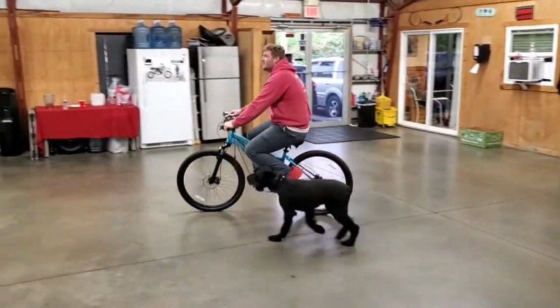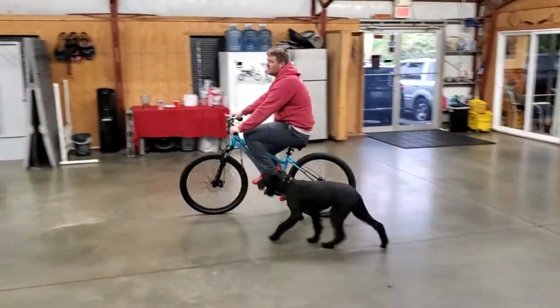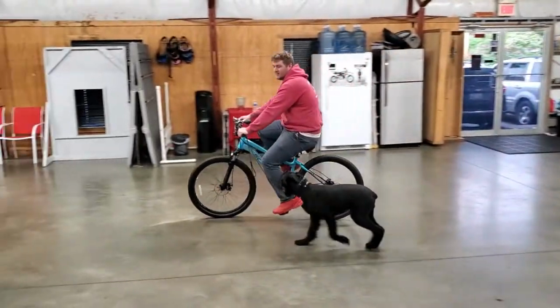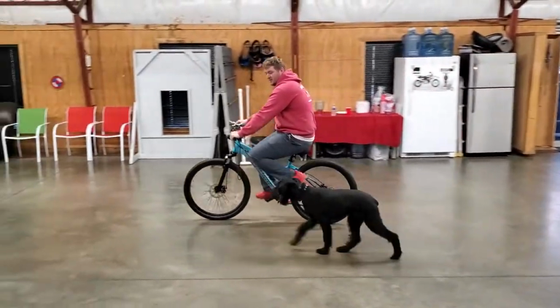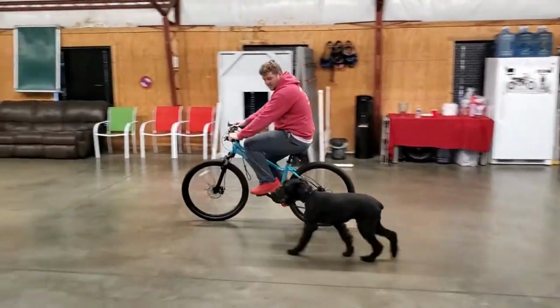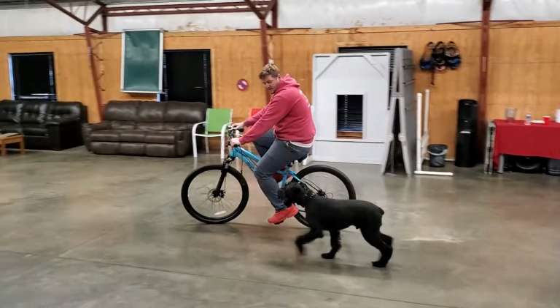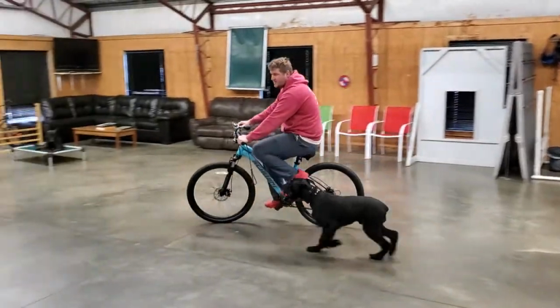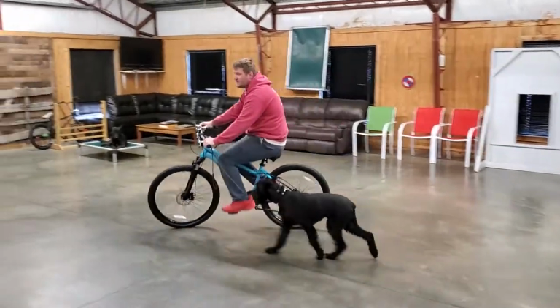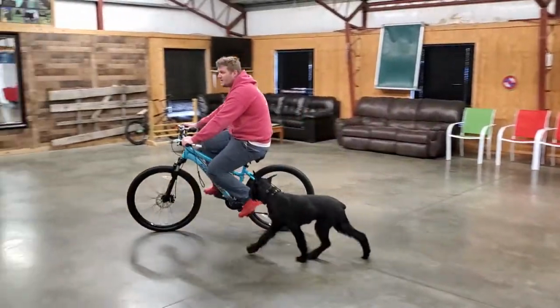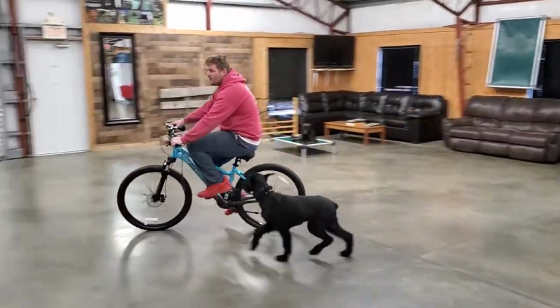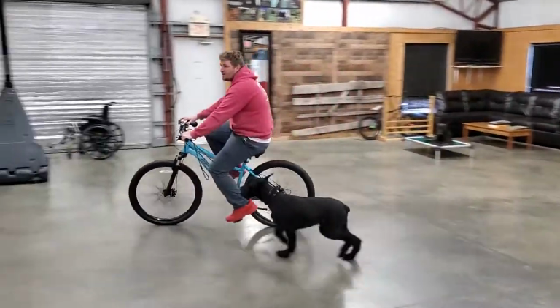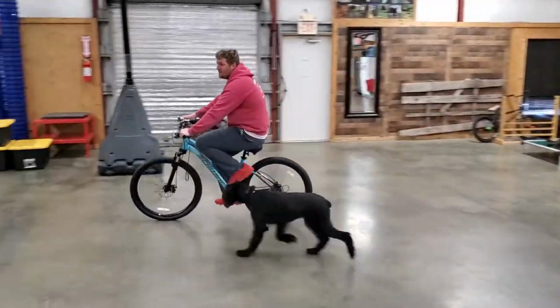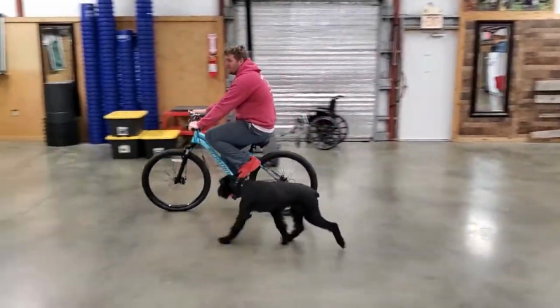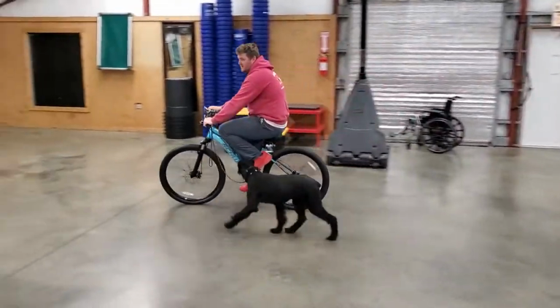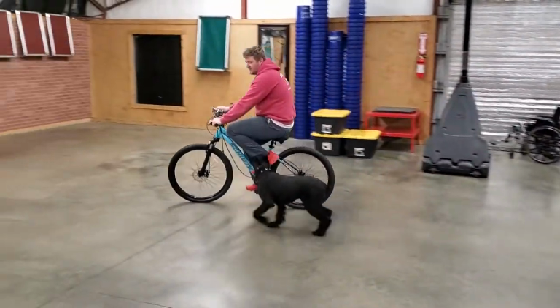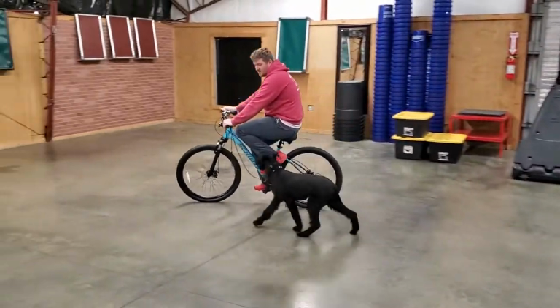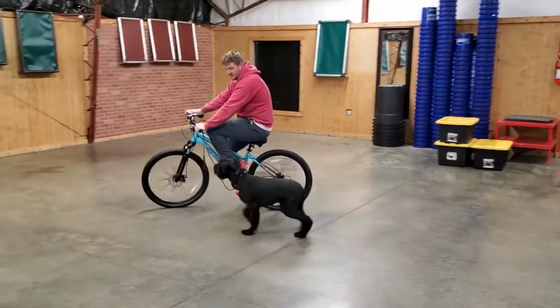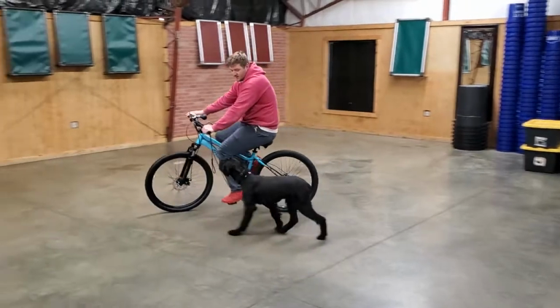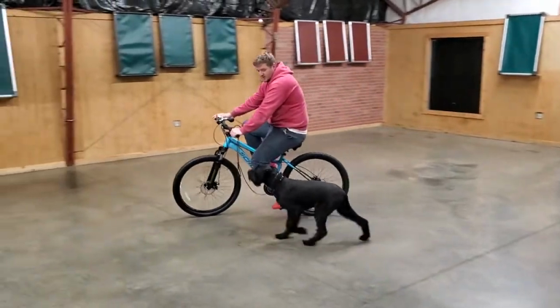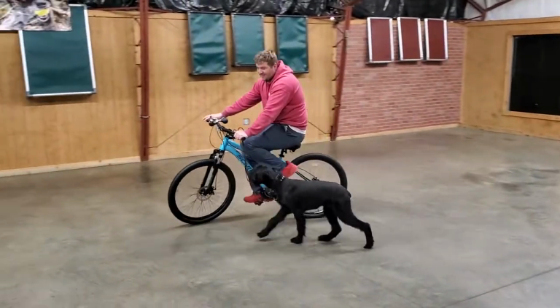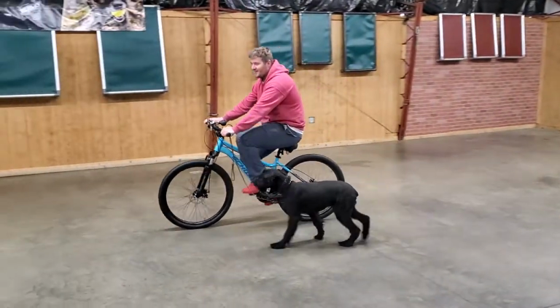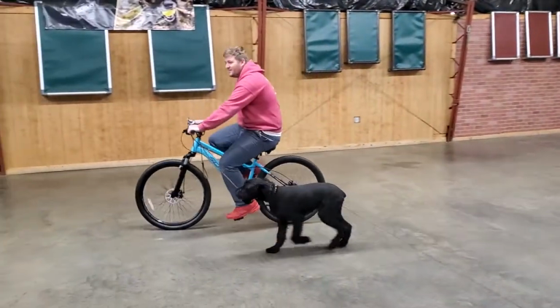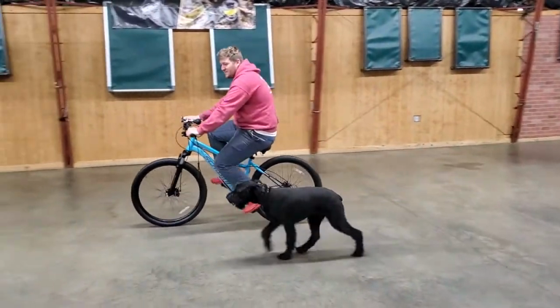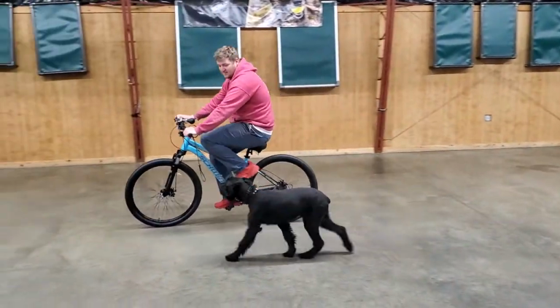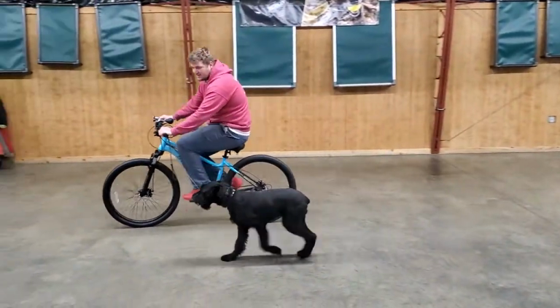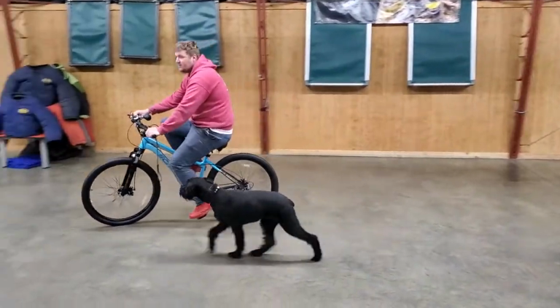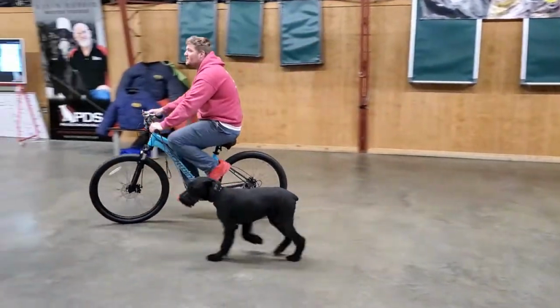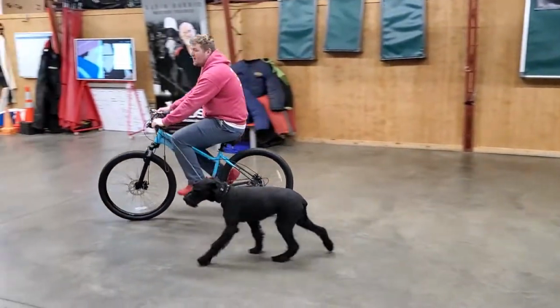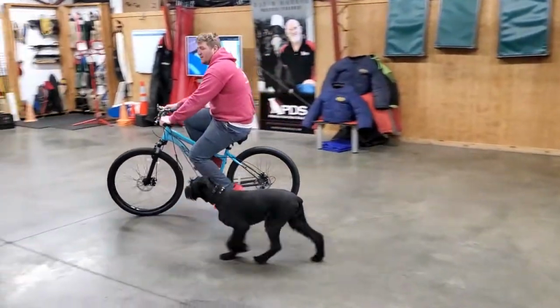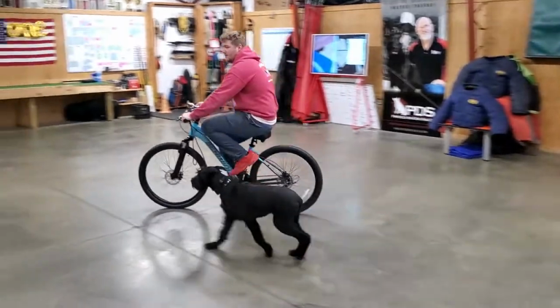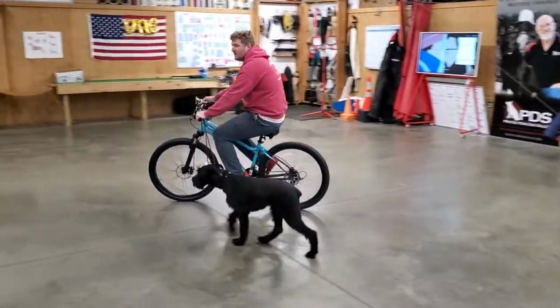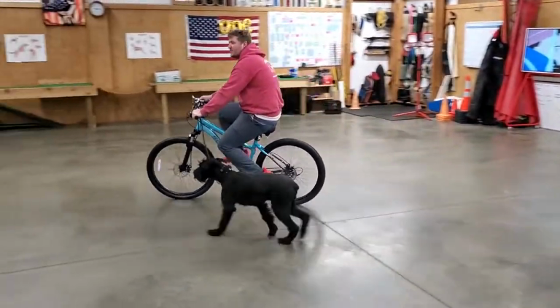When Nick goes fast, he's got to speed up. When Nick goes slow, he's got to slow down. When Nick turns left, he's got to yield out of the way so he doesn't get run over. All of these things is what we're trying to strive for him to learn right now. And he's doing really well with it.